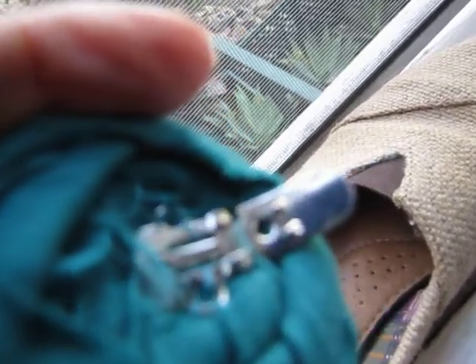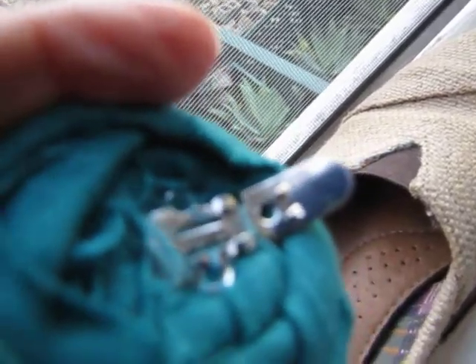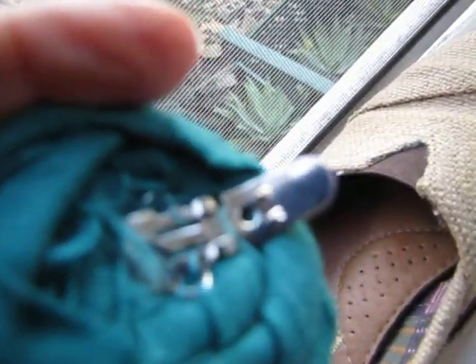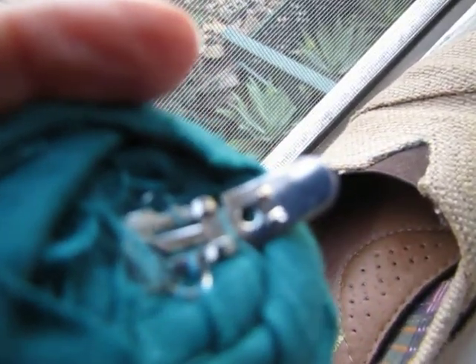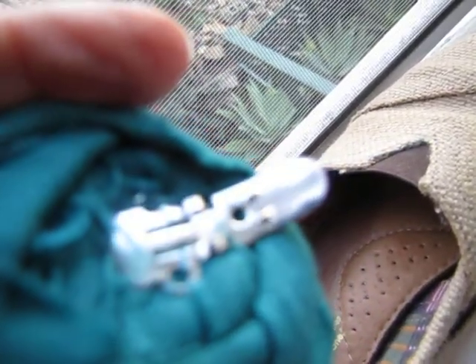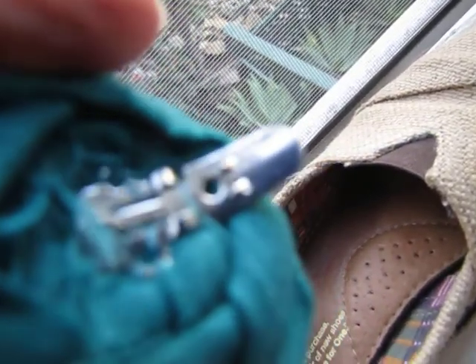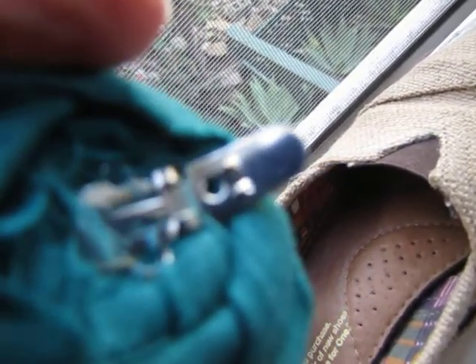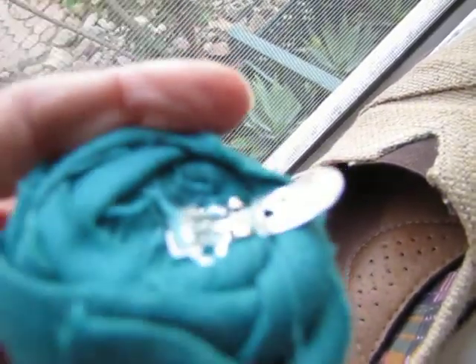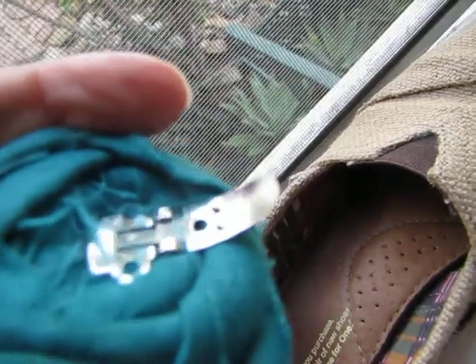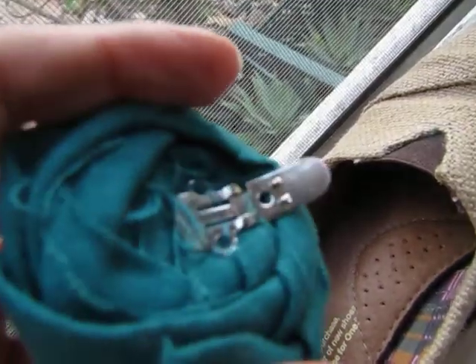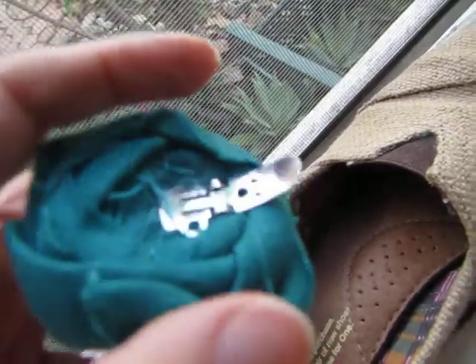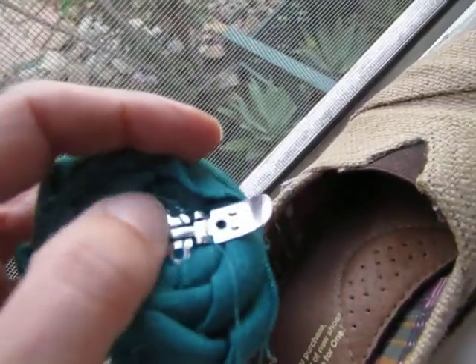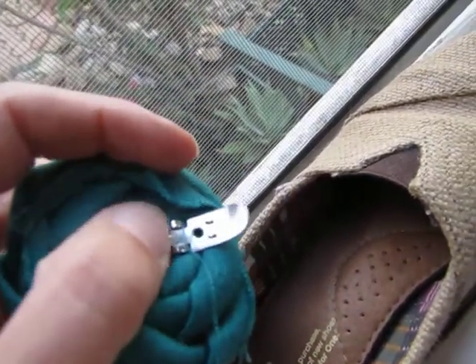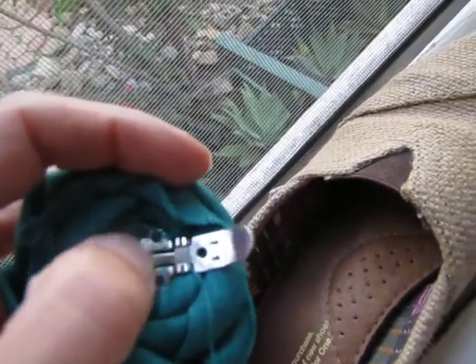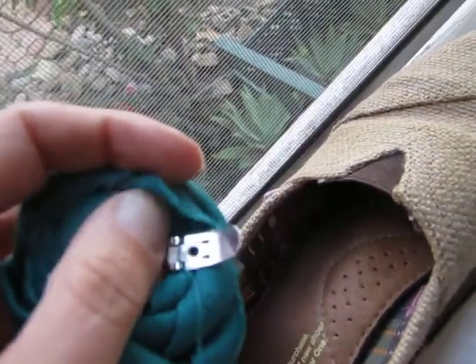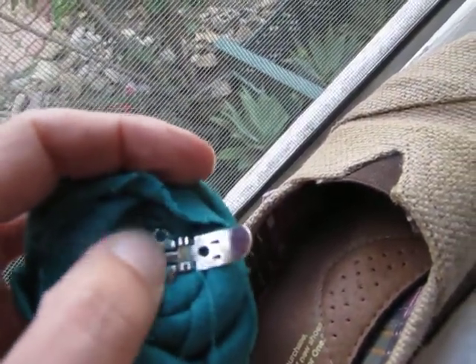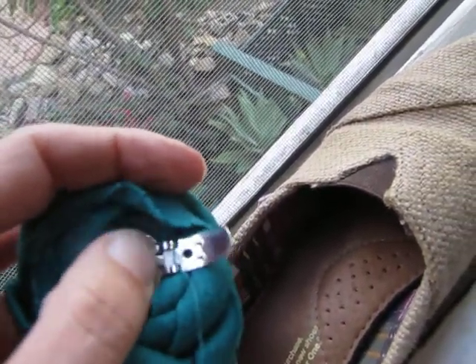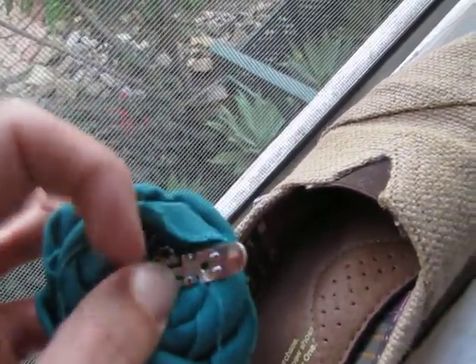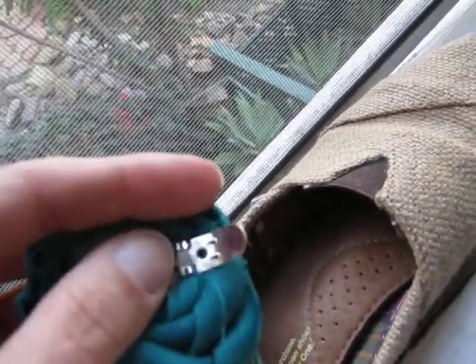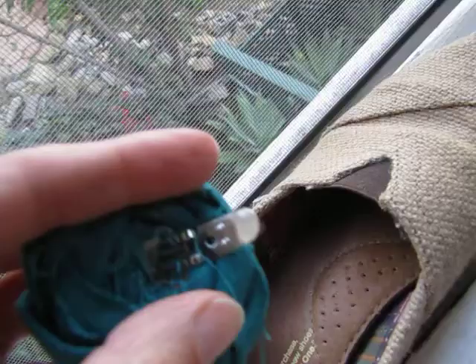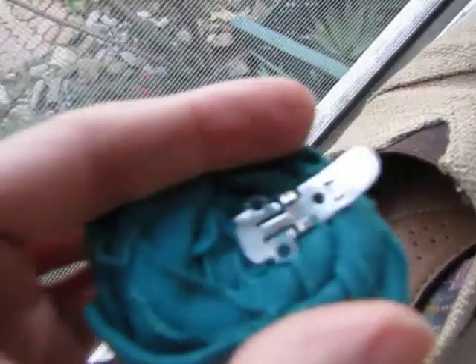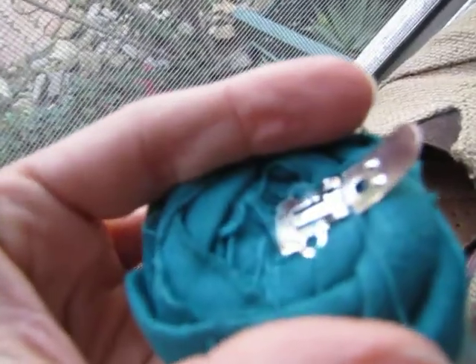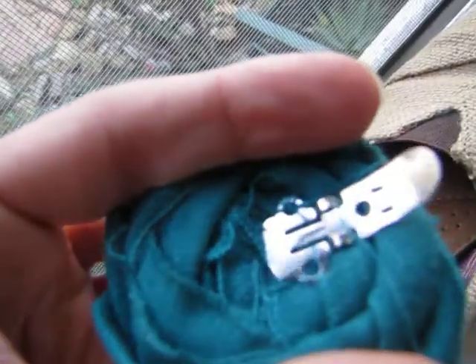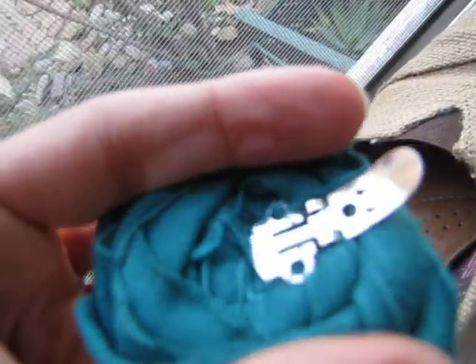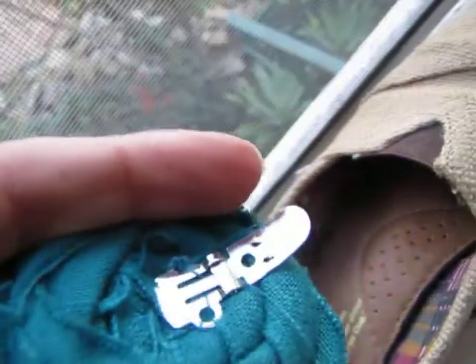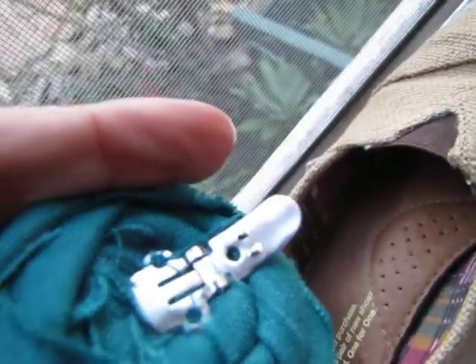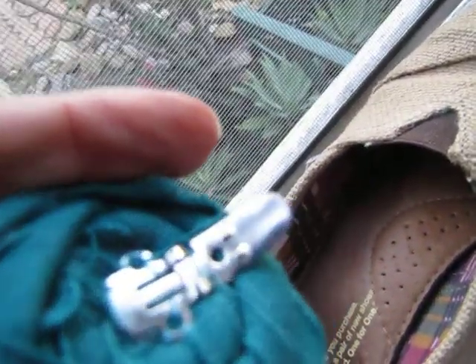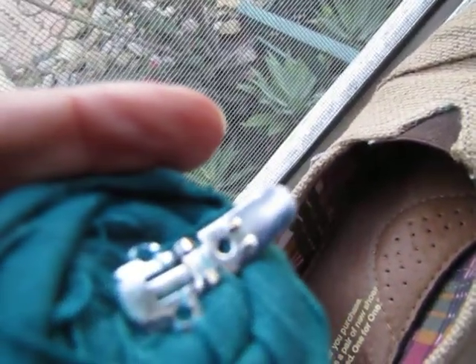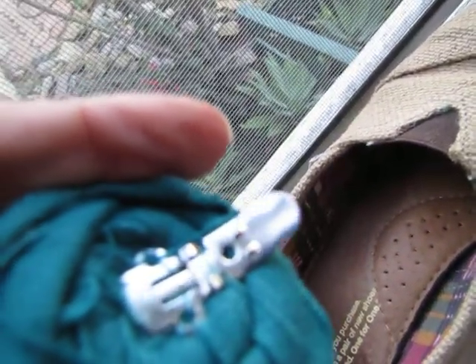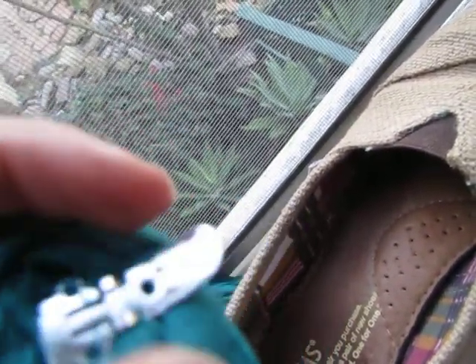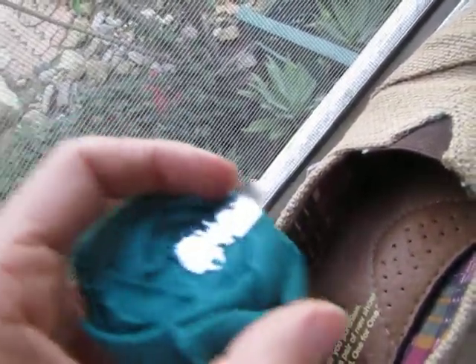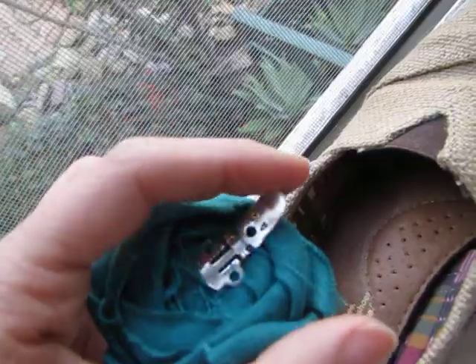These little prongs right here, they go on the underside. This is the area that actually lays on the top part of your shoe - it's very flat, it's very smooth. And then this part here goes on the underside of your shoe.